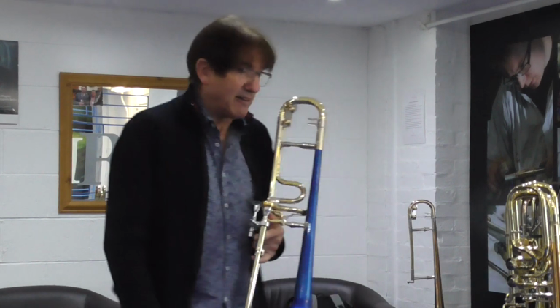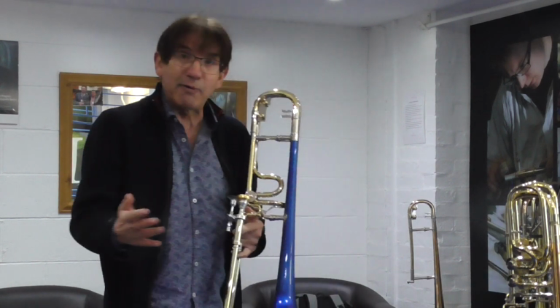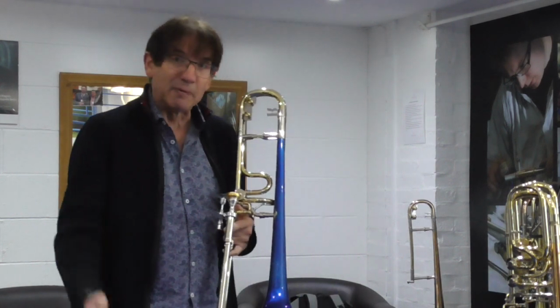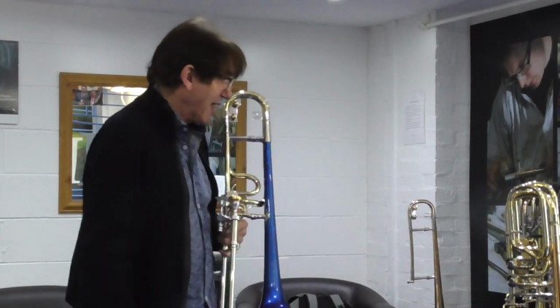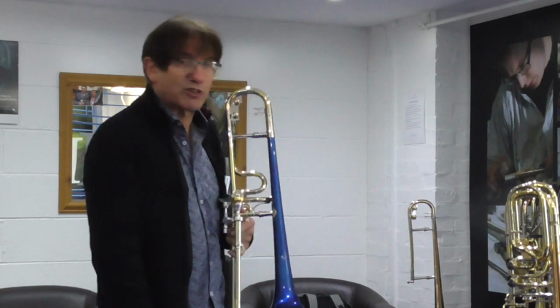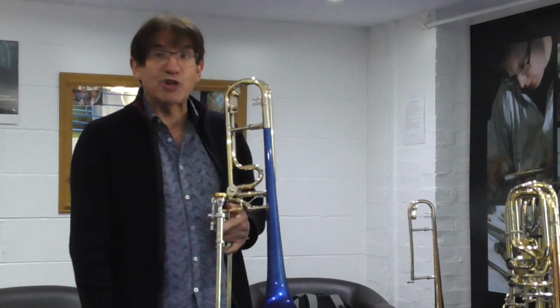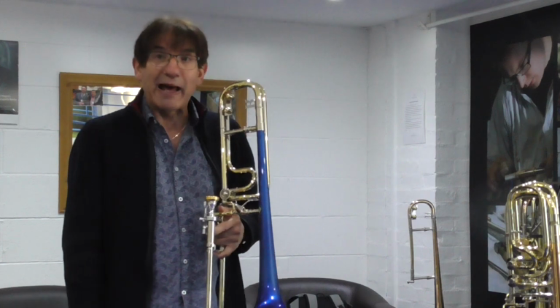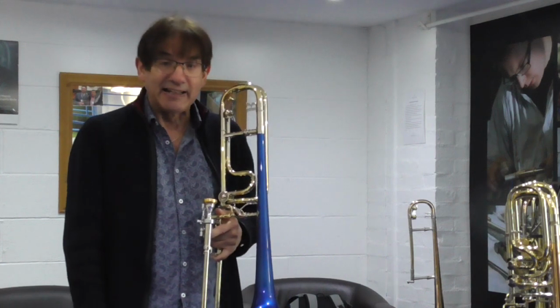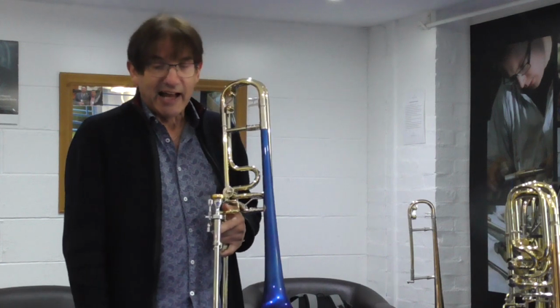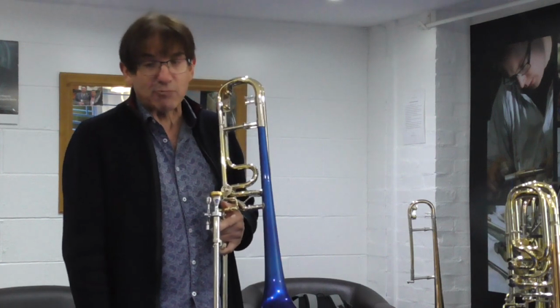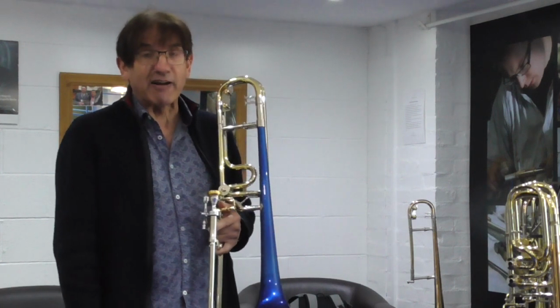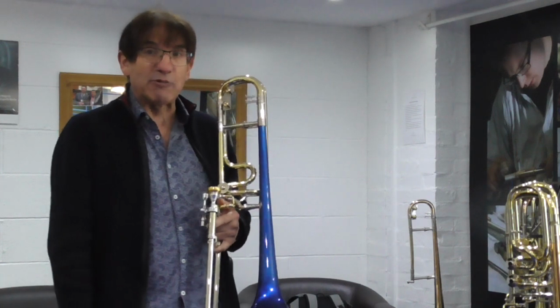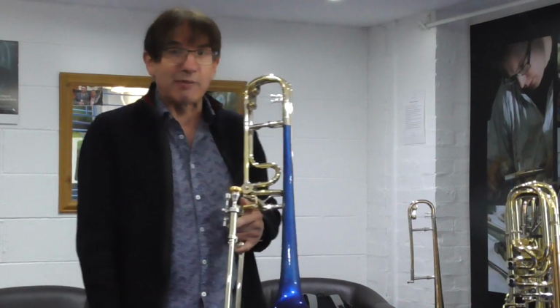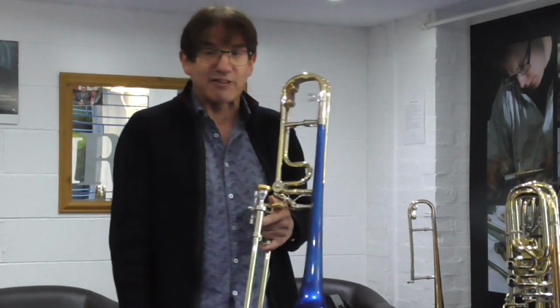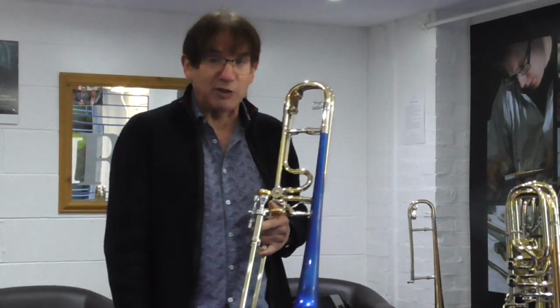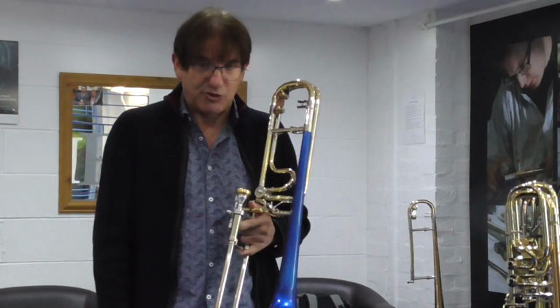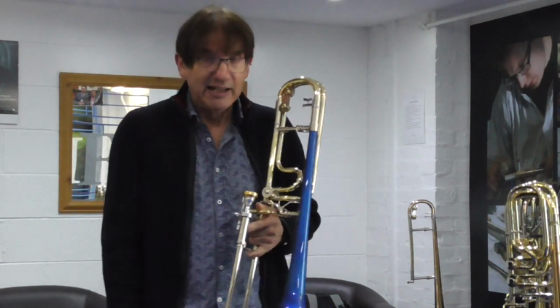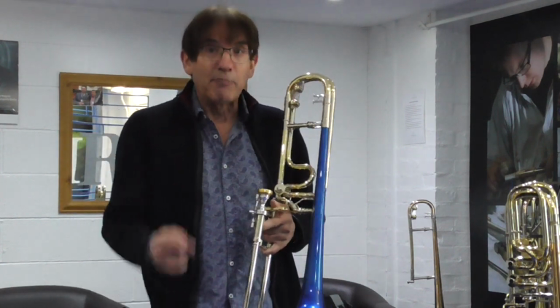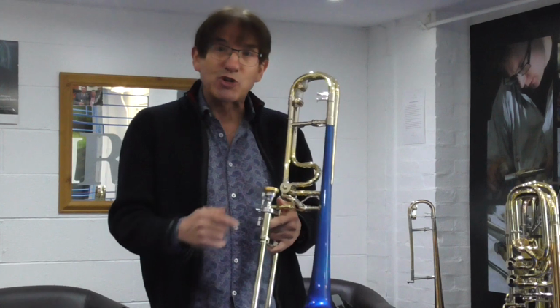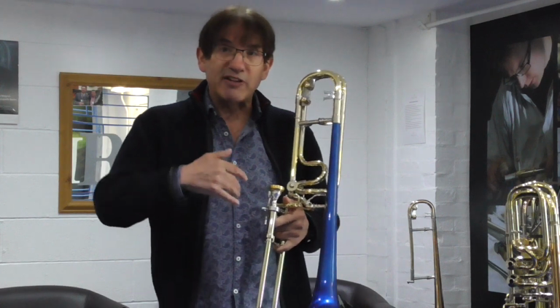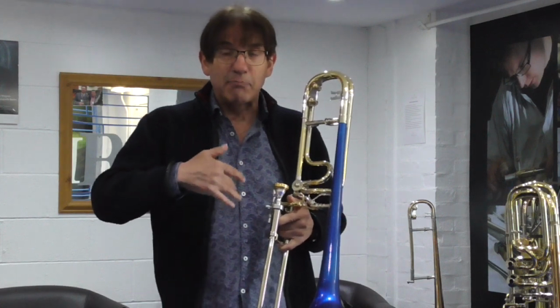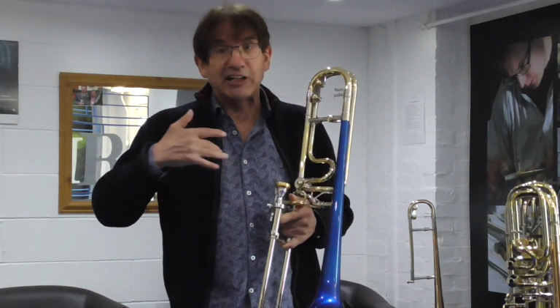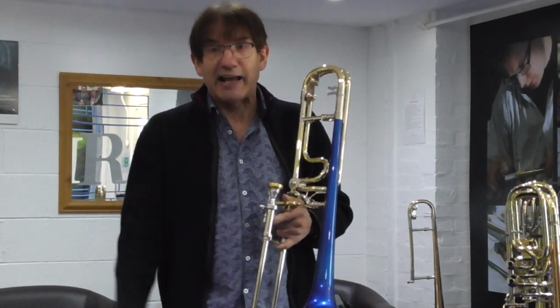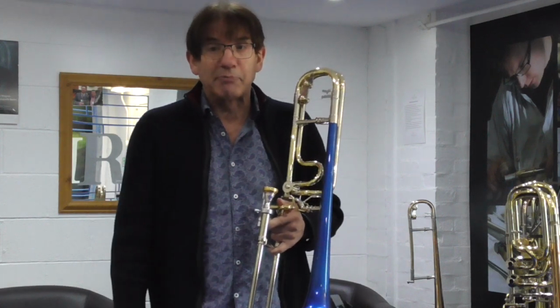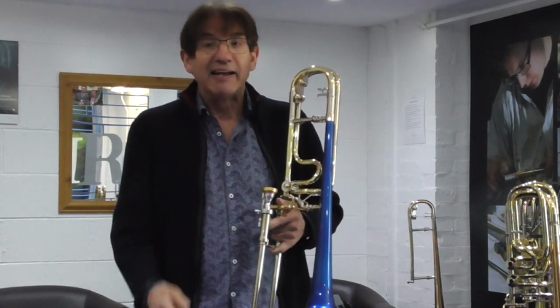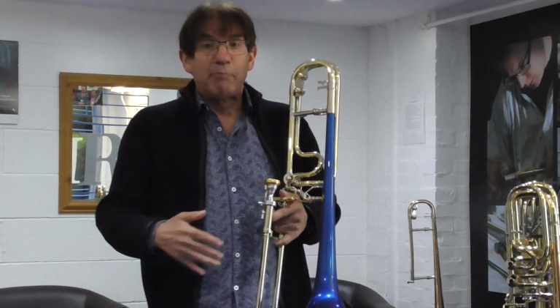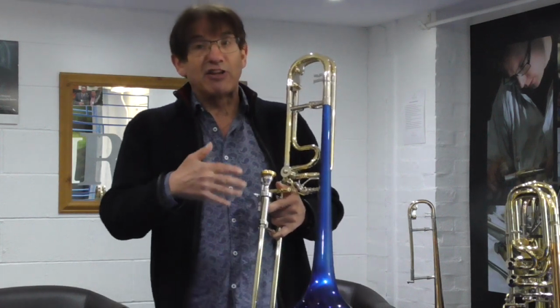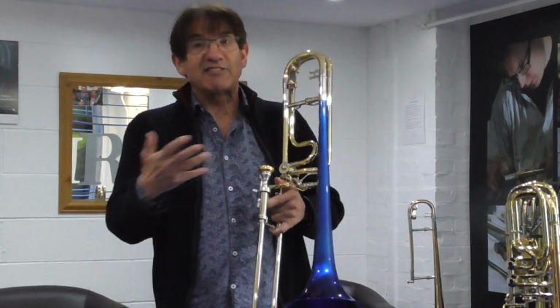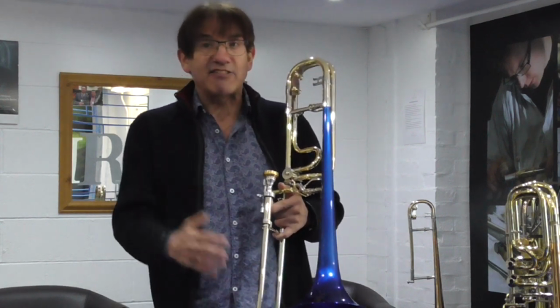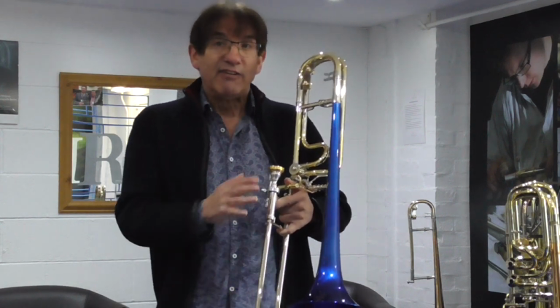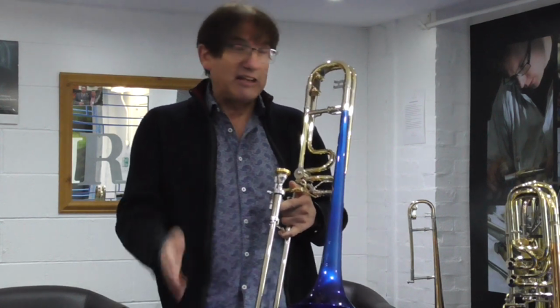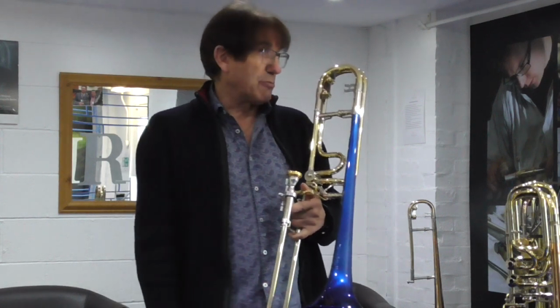So here we go. This is called Charmaine and this is made very famous by the Mantovani Orchestra. I'm not sure if this number is going to go on the album yet, but it's a nice test for the instrument.